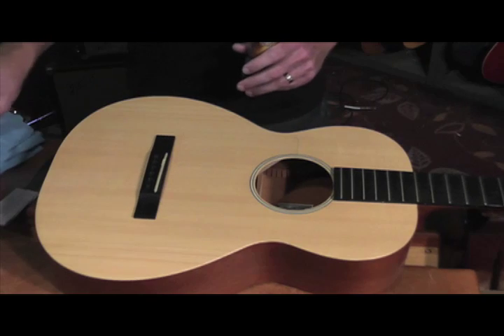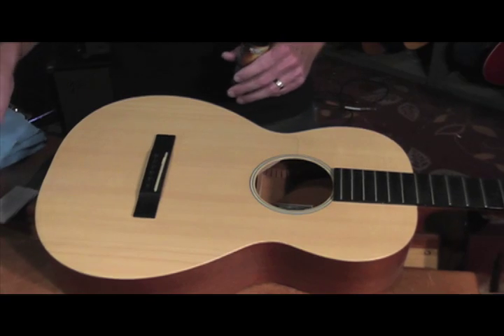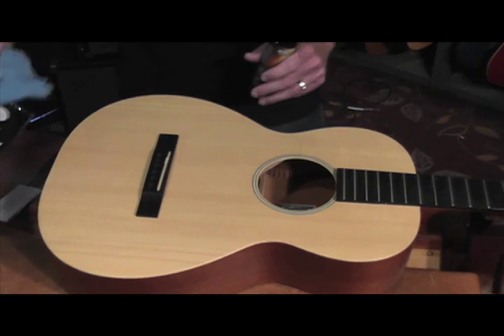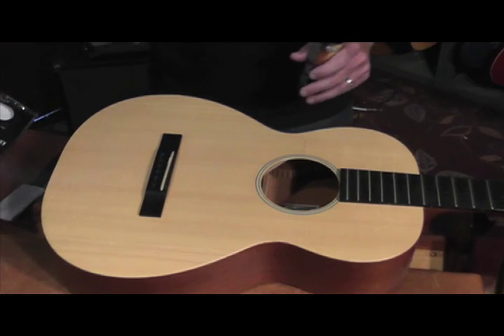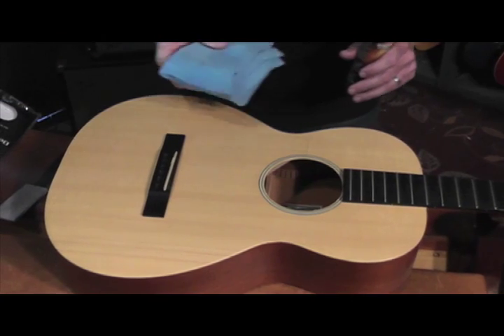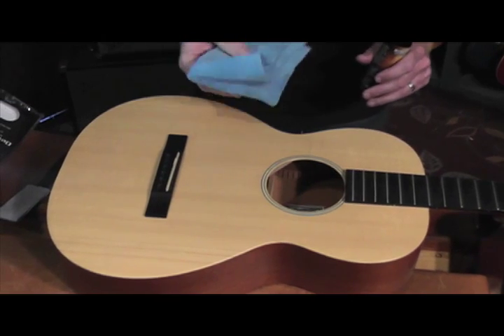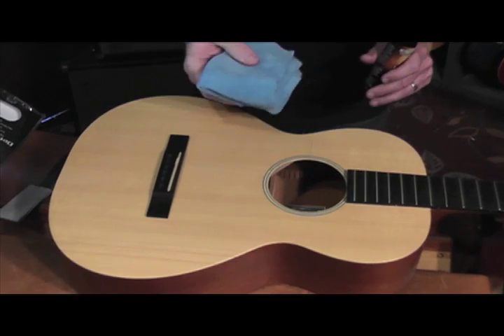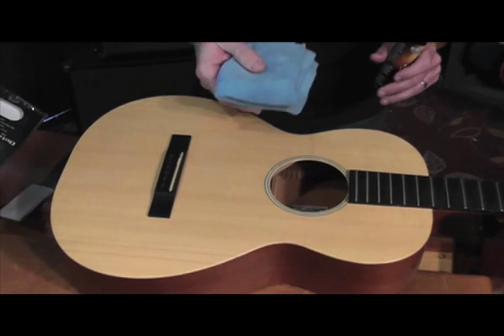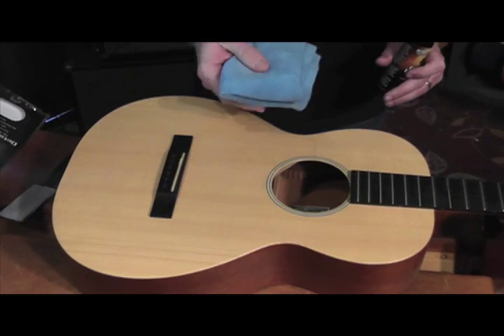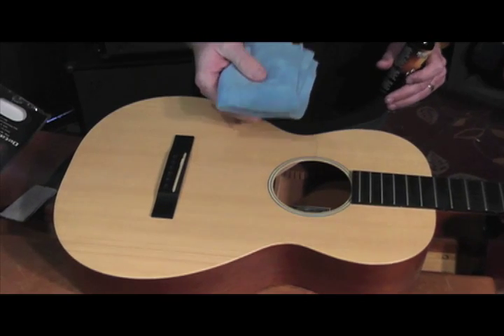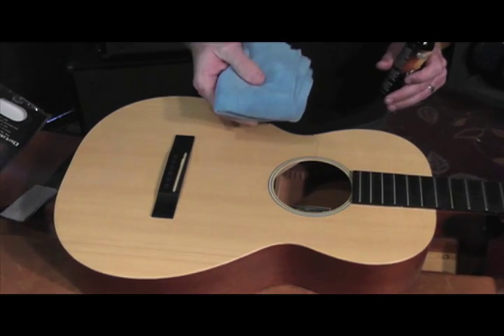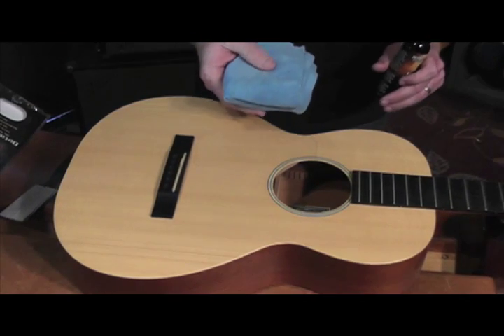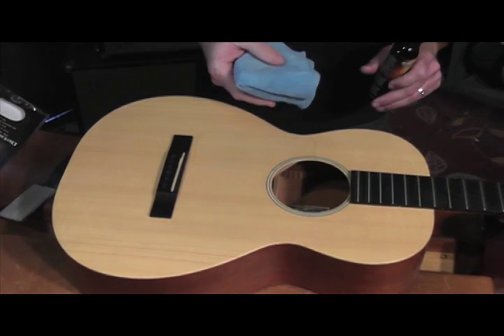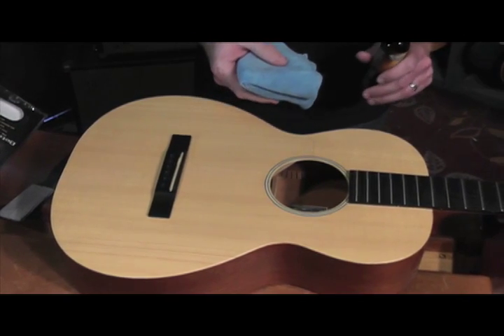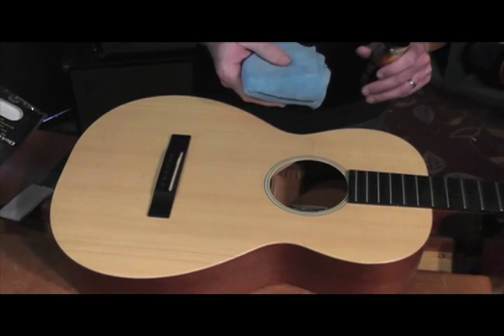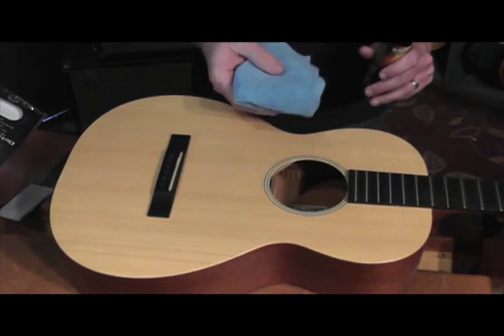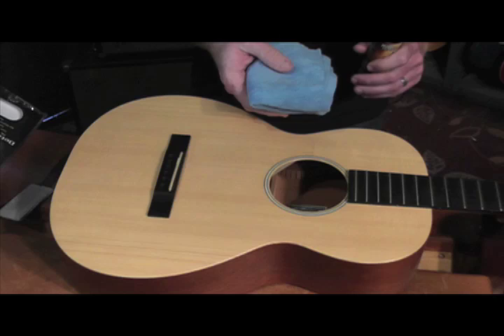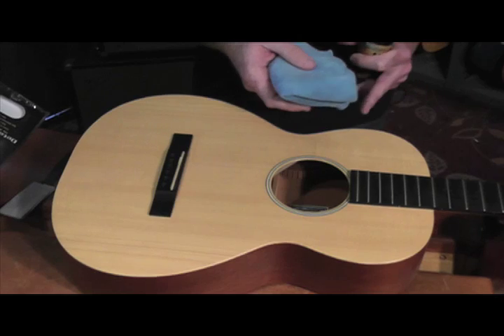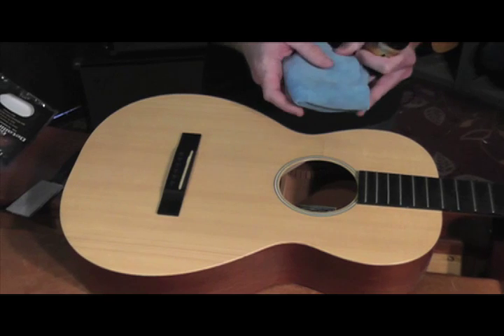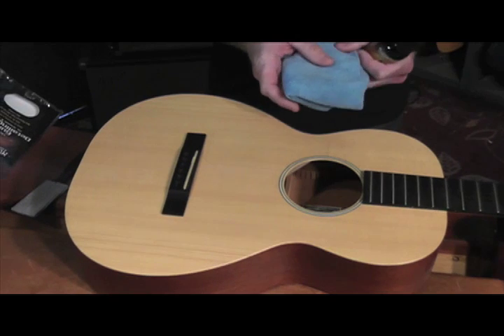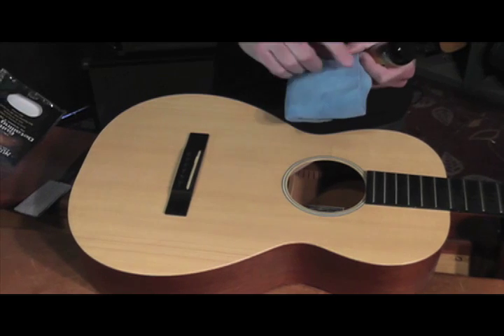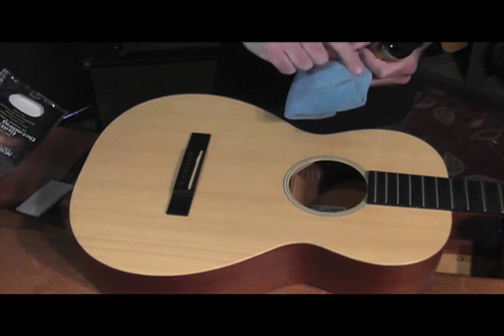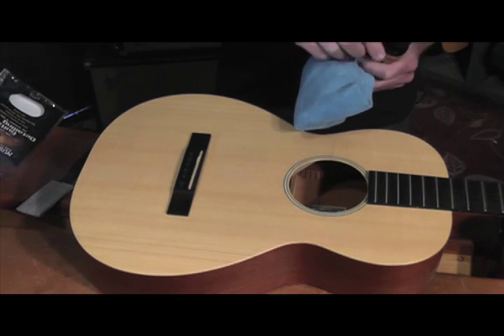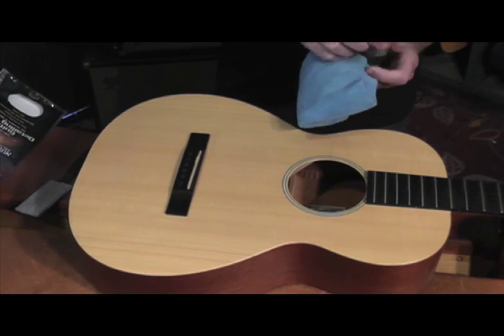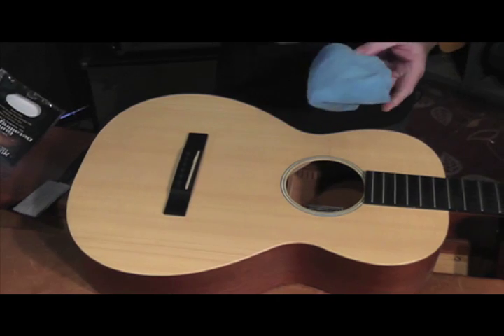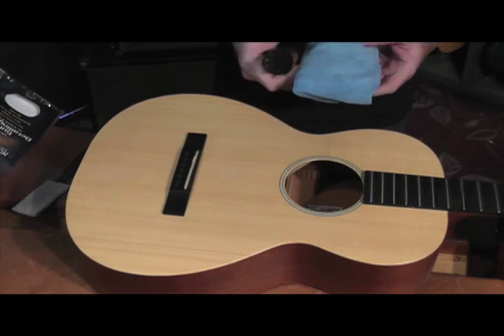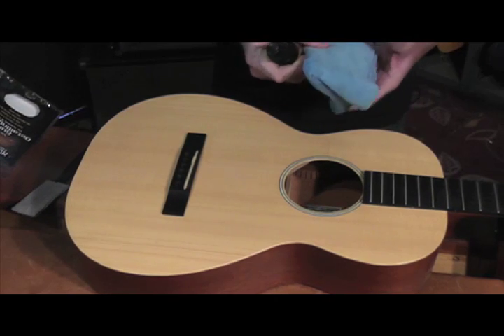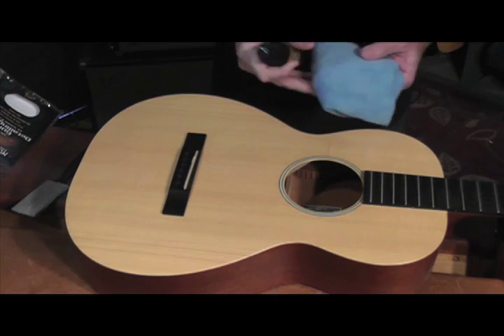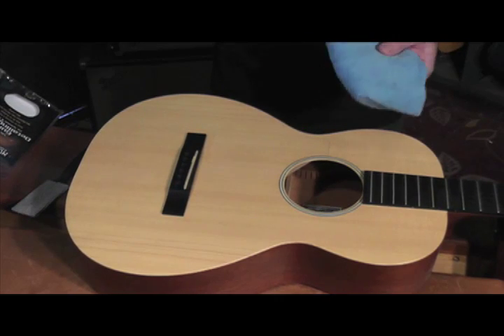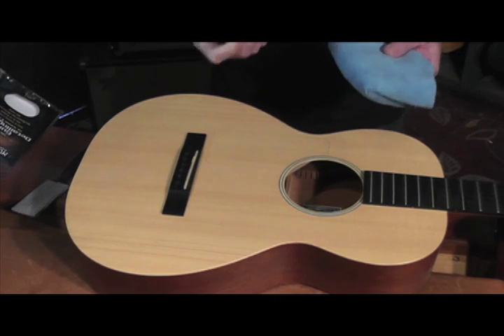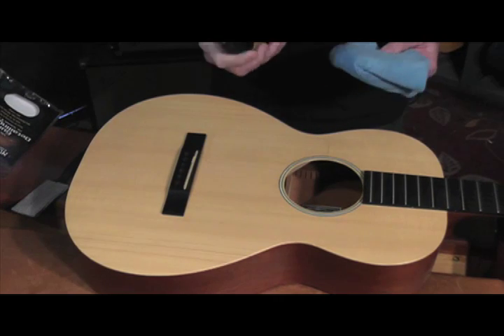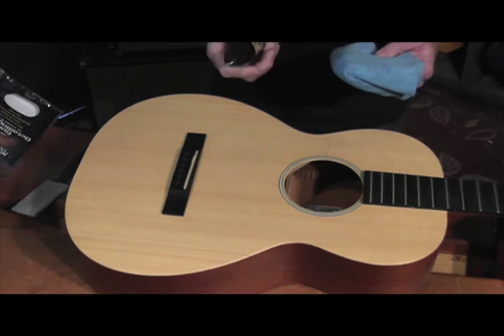Go ahead and use a lint-free microfiber cloth. This is Music Nomad's guitar detailing towel. This is what we feel has no stitching on the outside border, which is a scratch risk. It also lifts and traps the dirt.